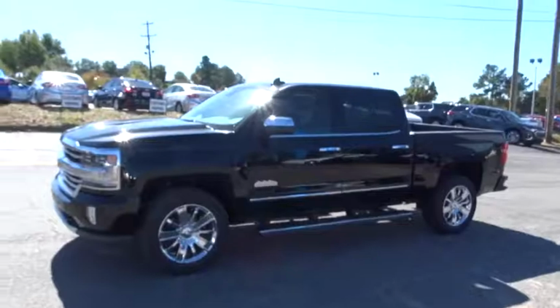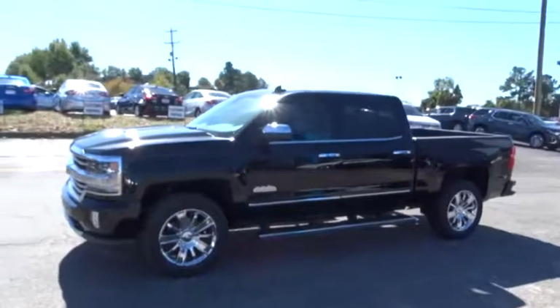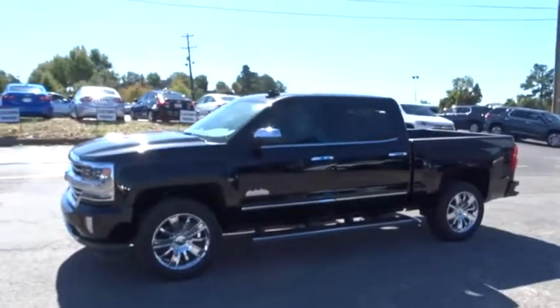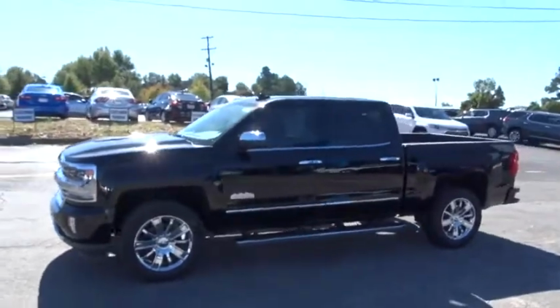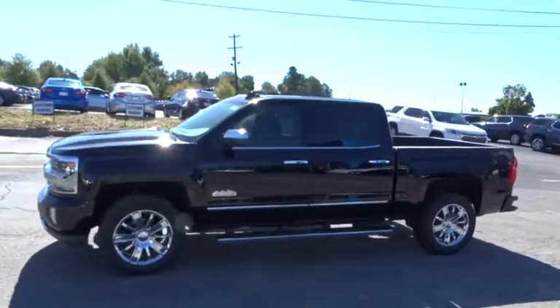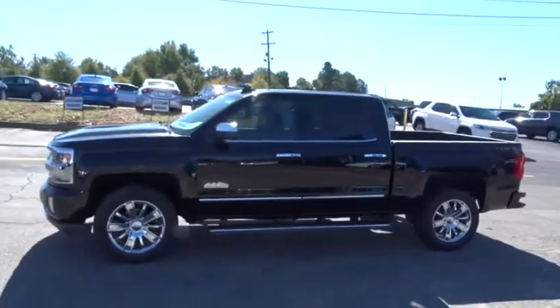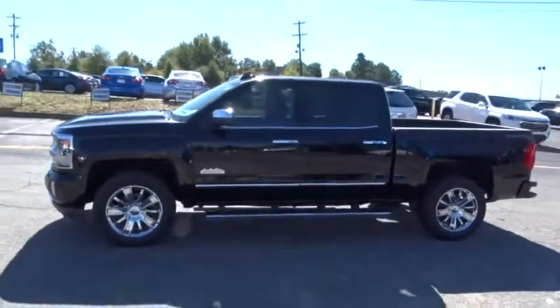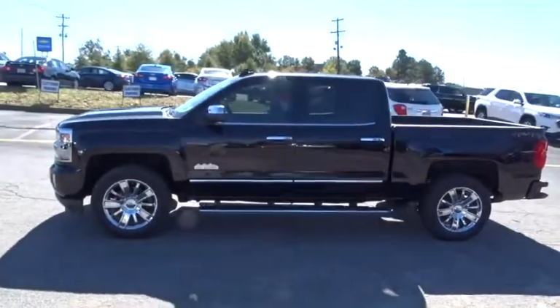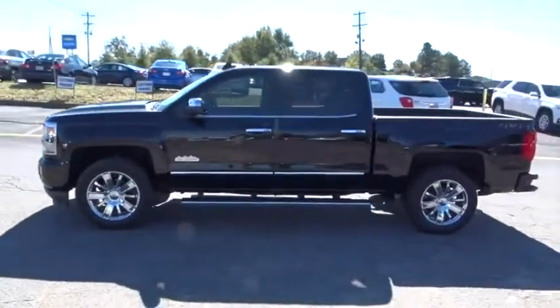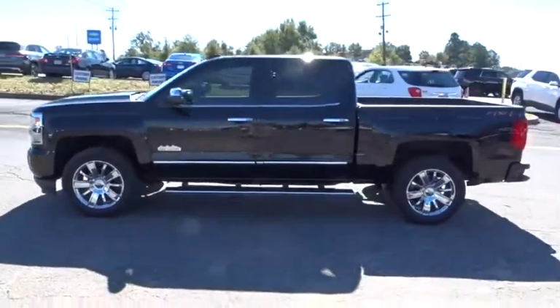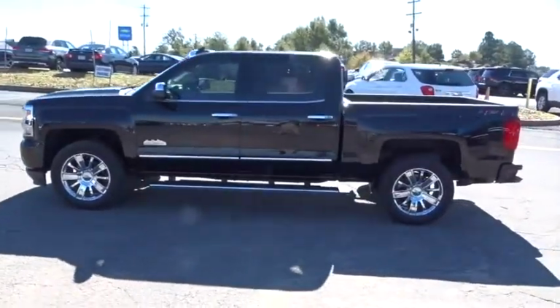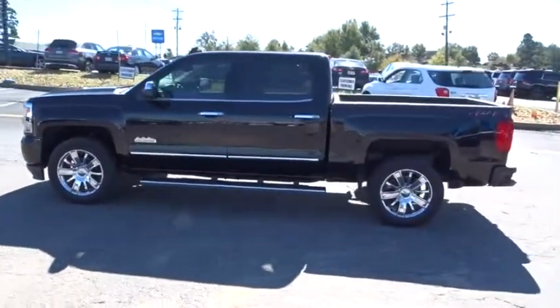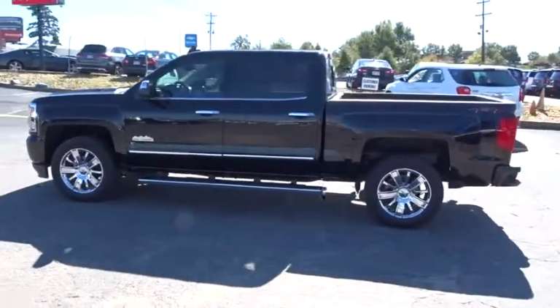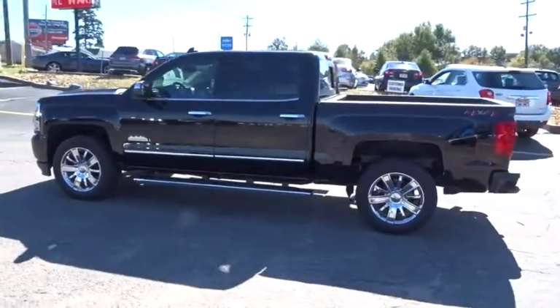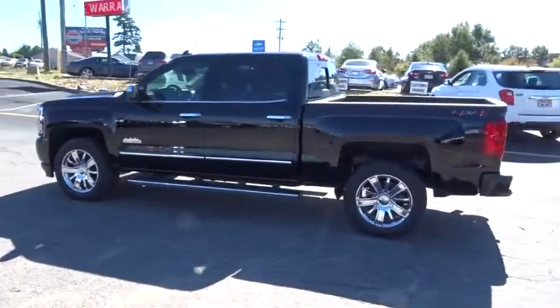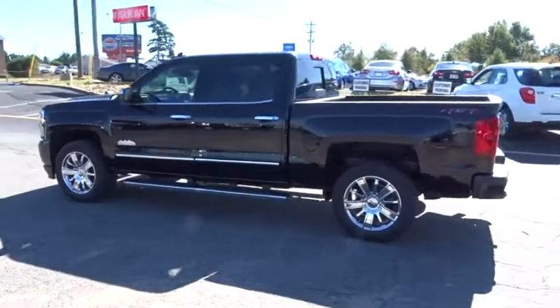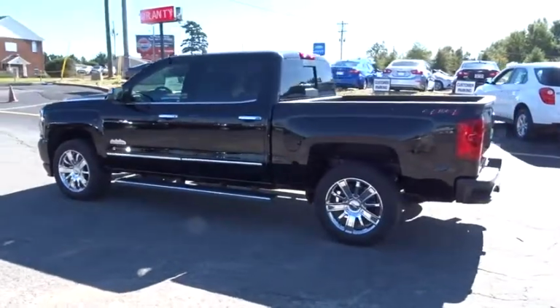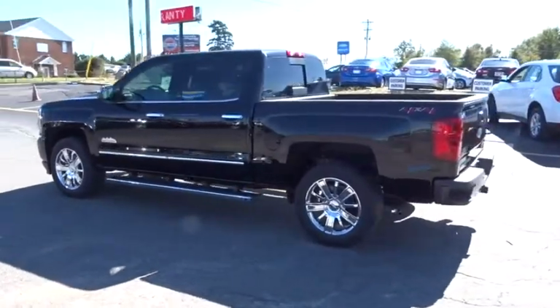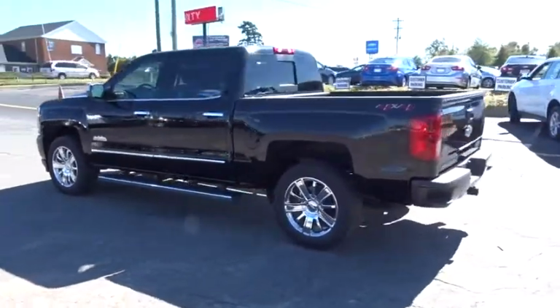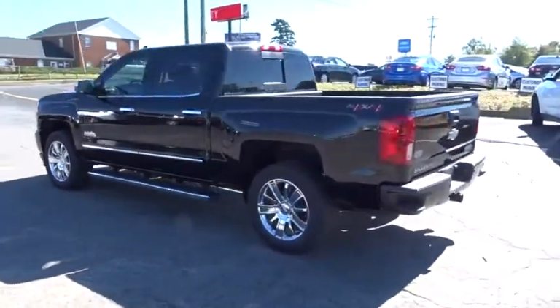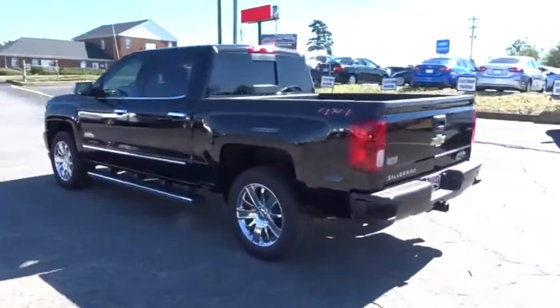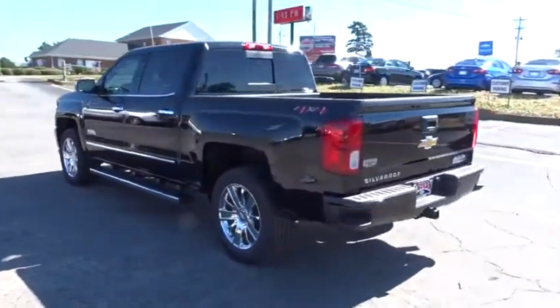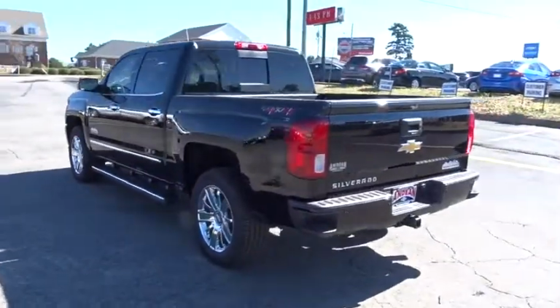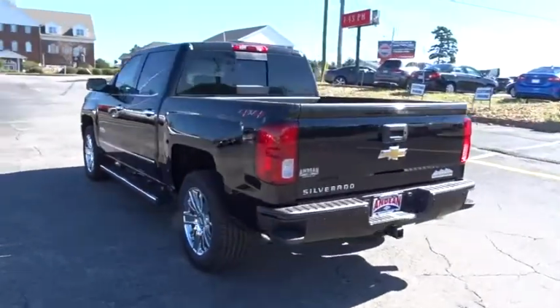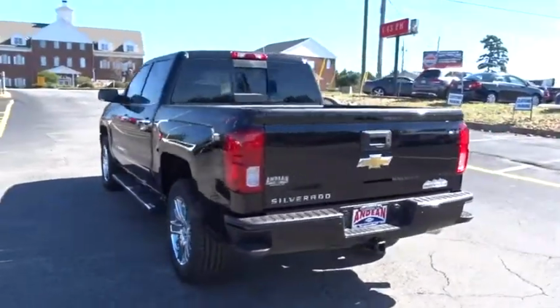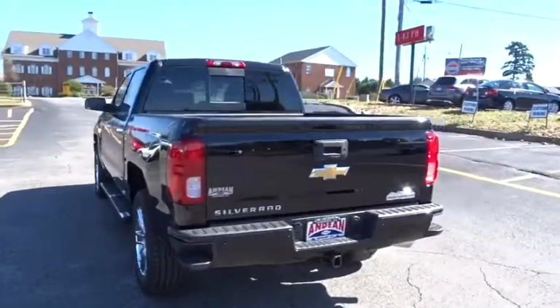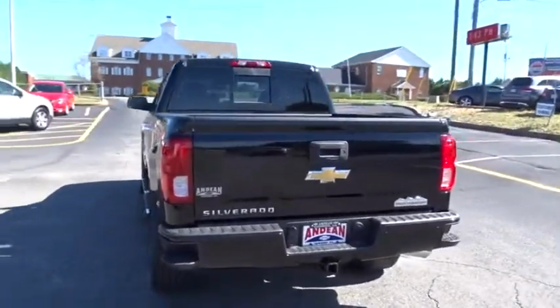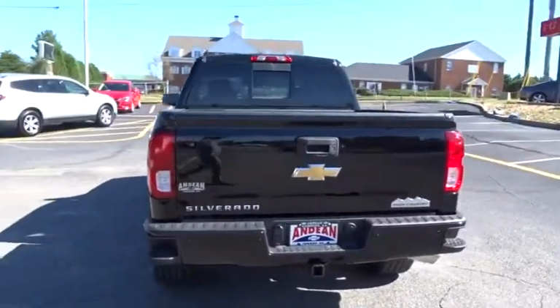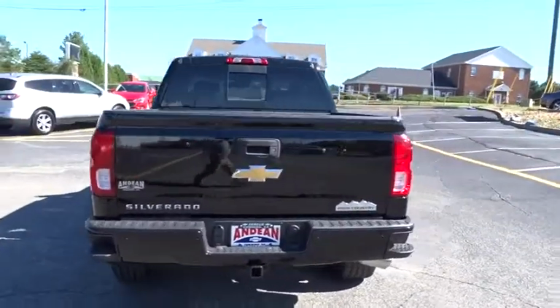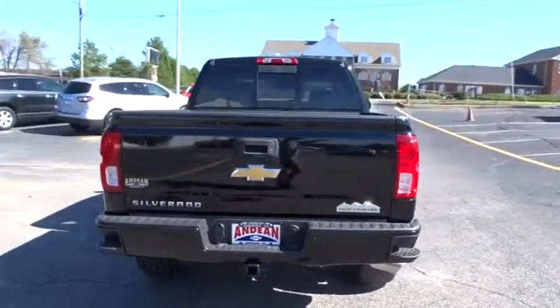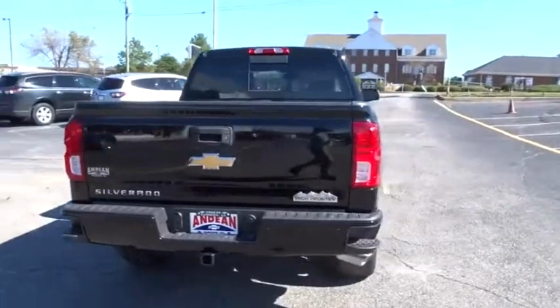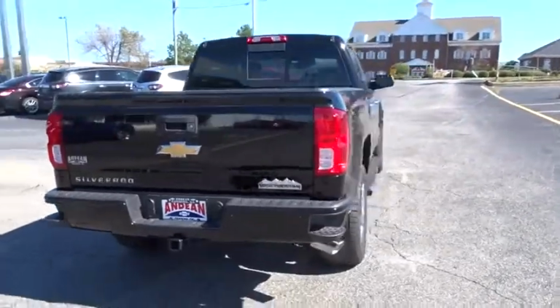The 2018 Silverado 1500. The Chevy Silverado 1500 has the lowest cost of ownership of any full-size pickup. Here are some of this vehicle's great options.